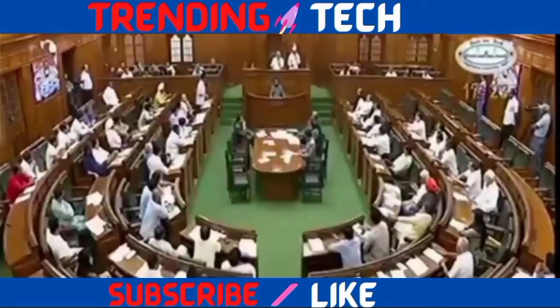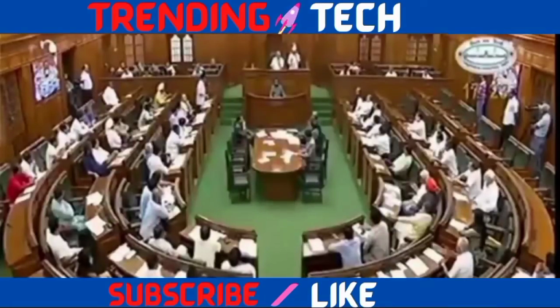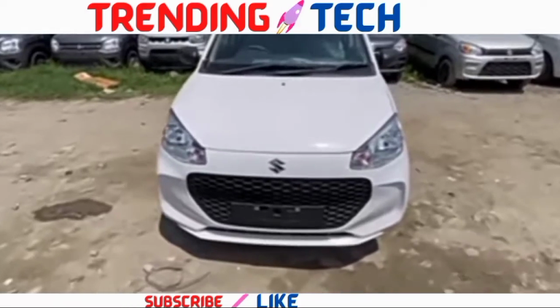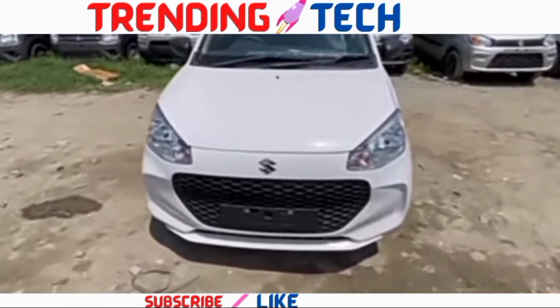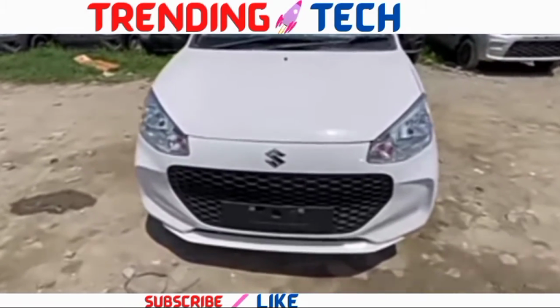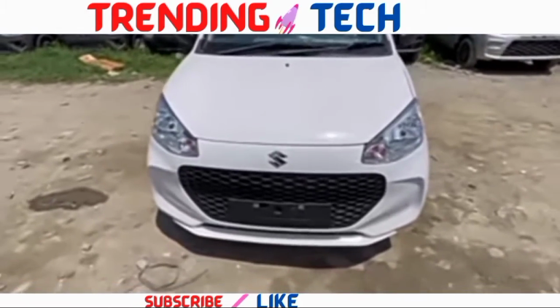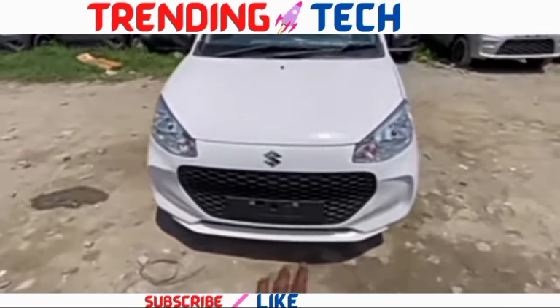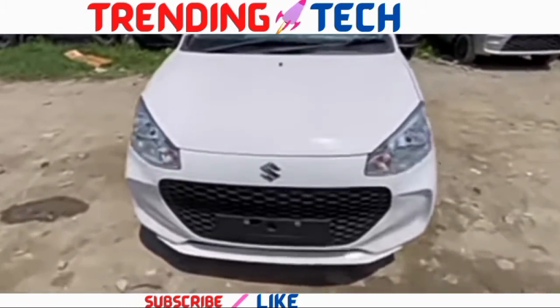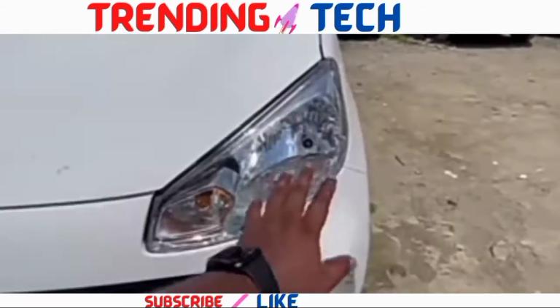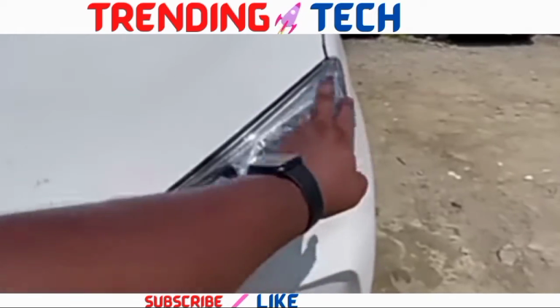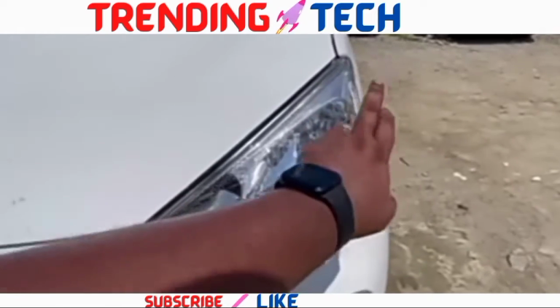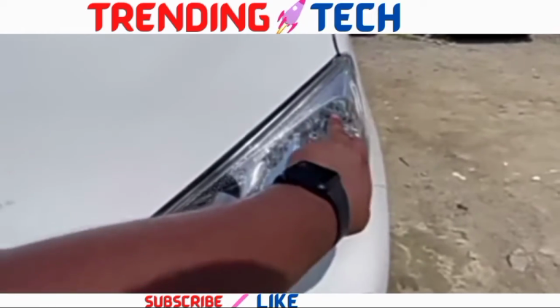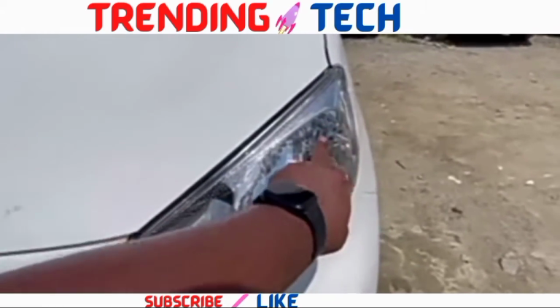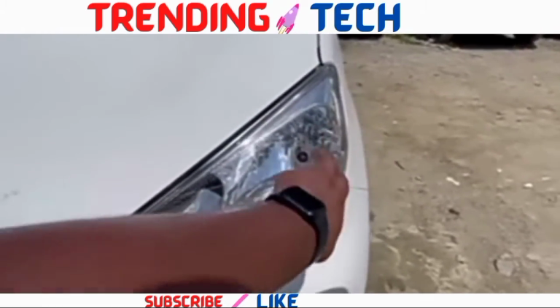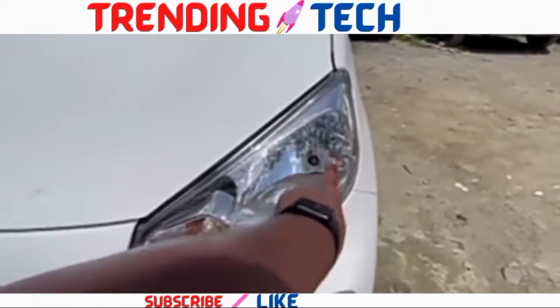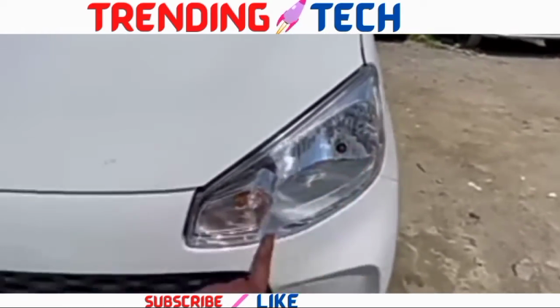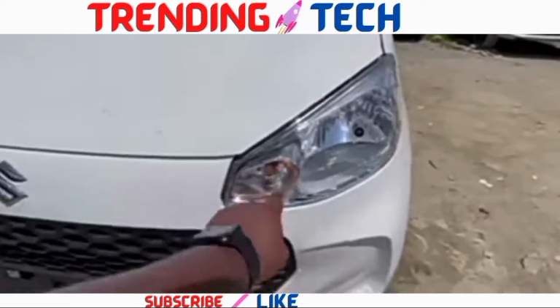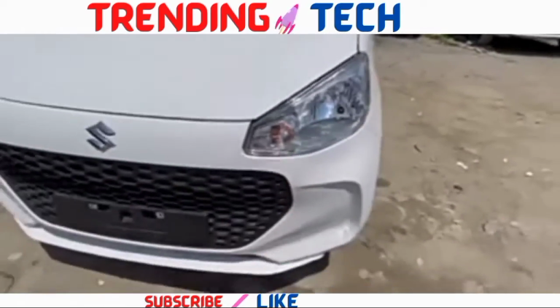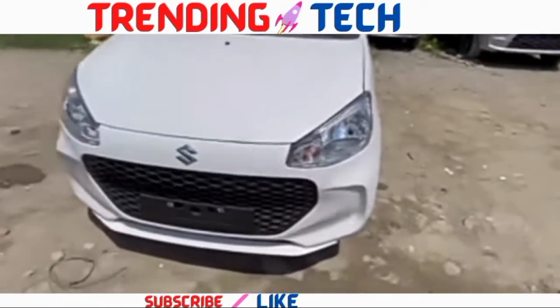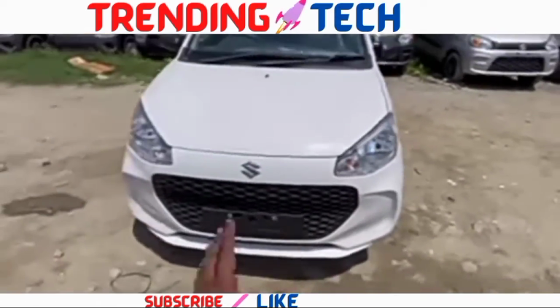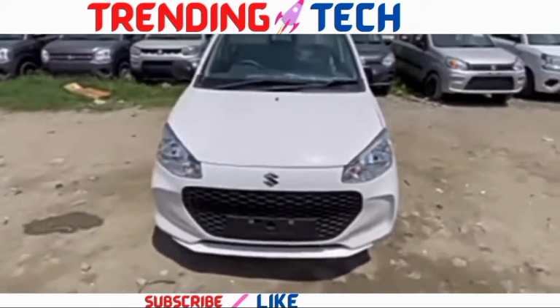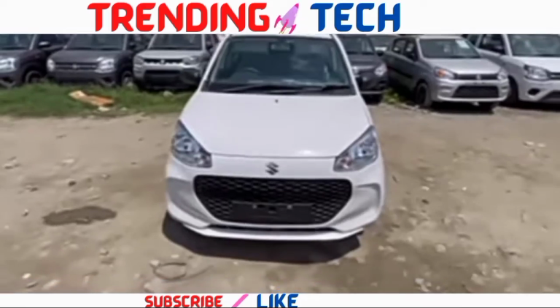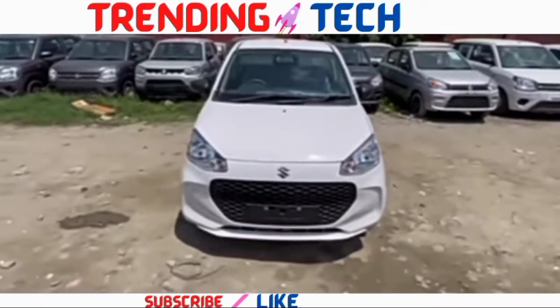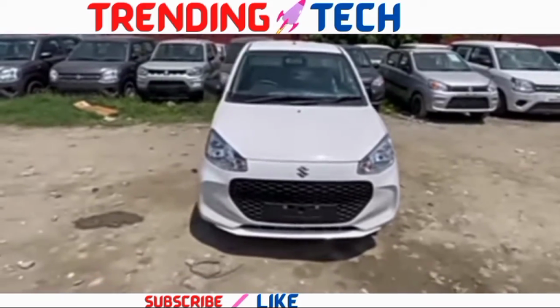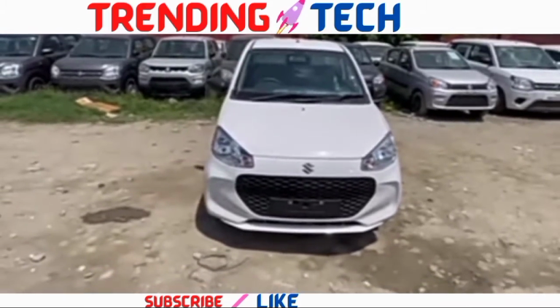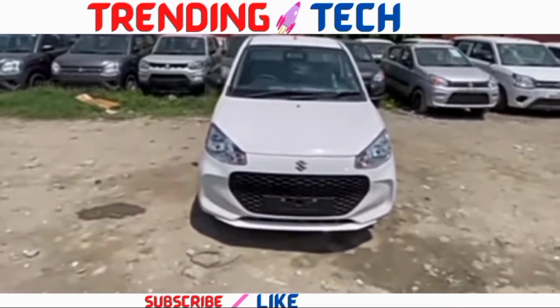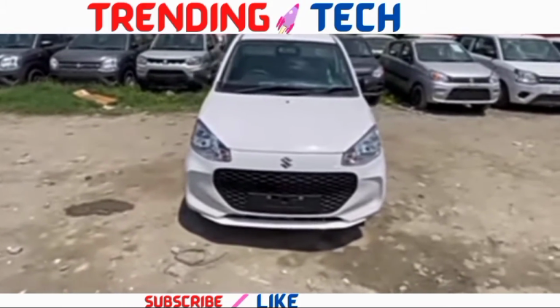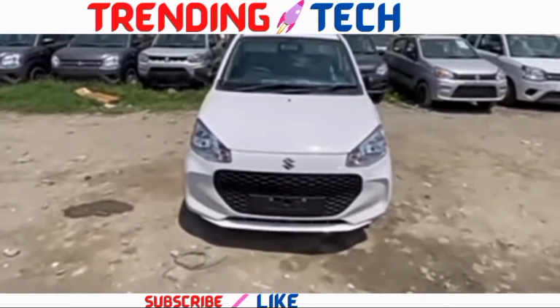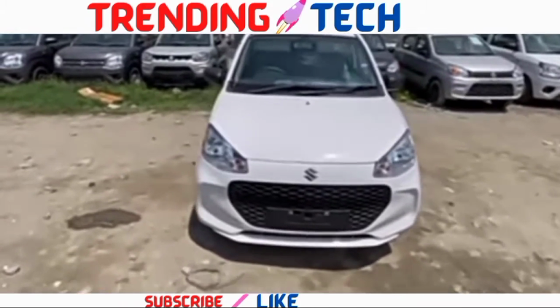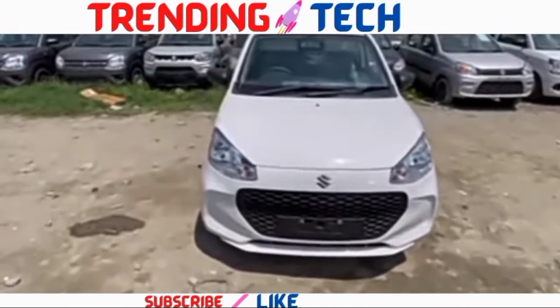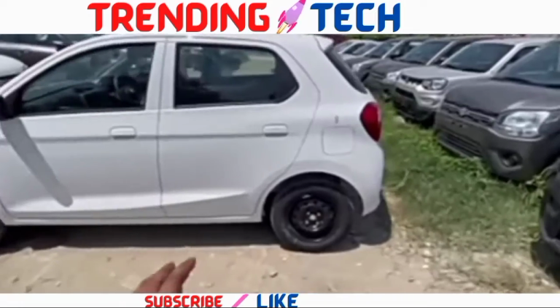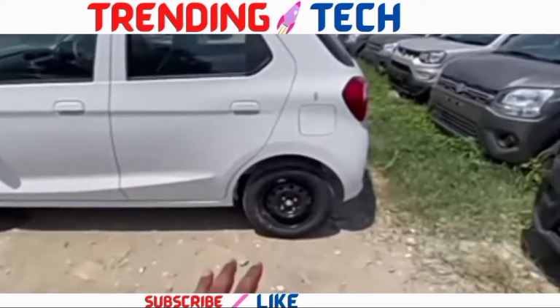First of all, let's talk about the front. The headlamp assembly, where you can find the halogen pilot lamp and turn indicator. The price is expected at 4.99 lakh ex-showroom price per India.